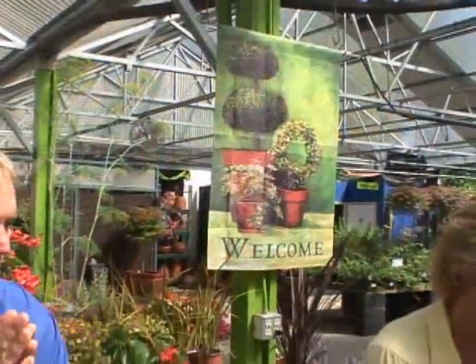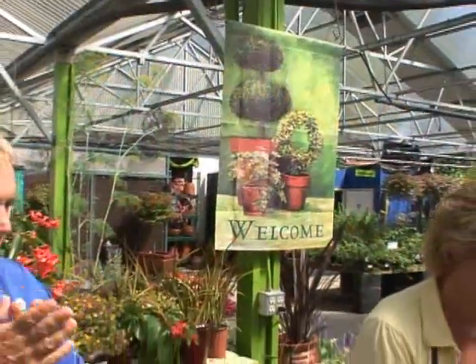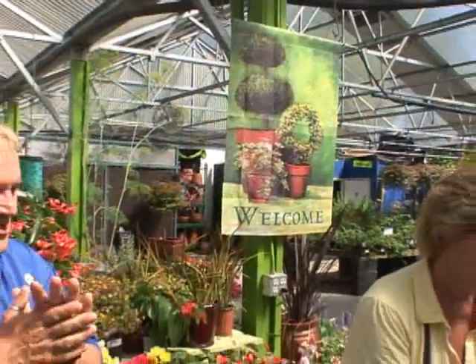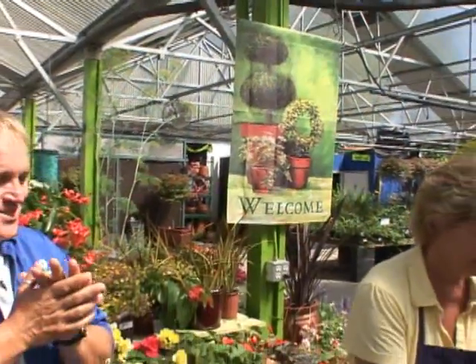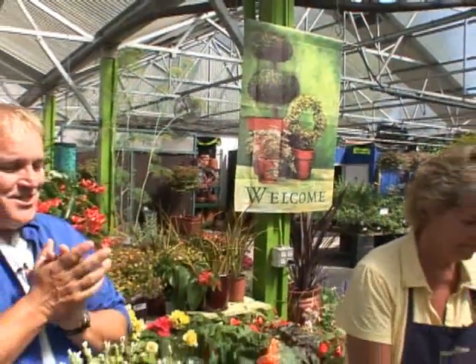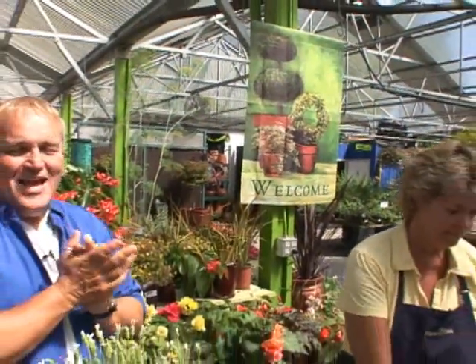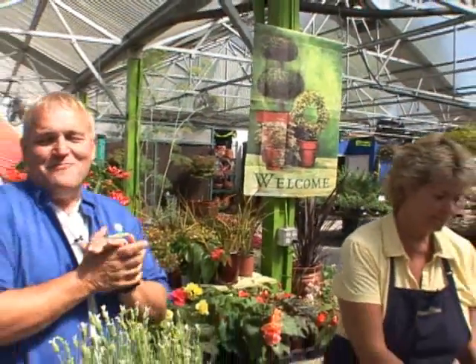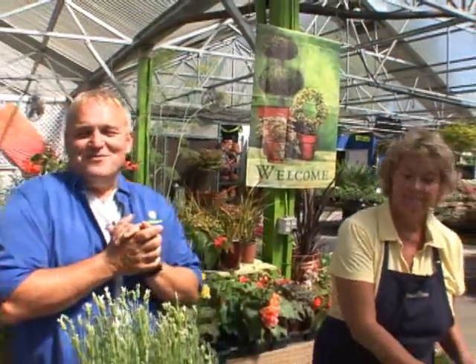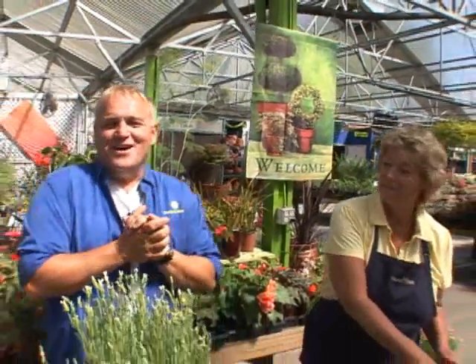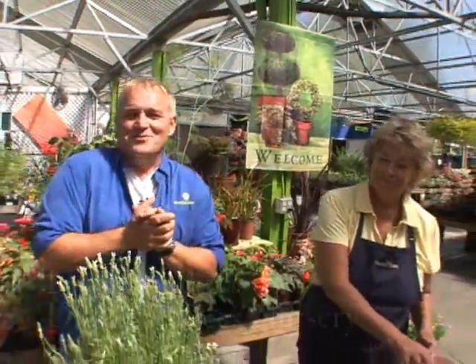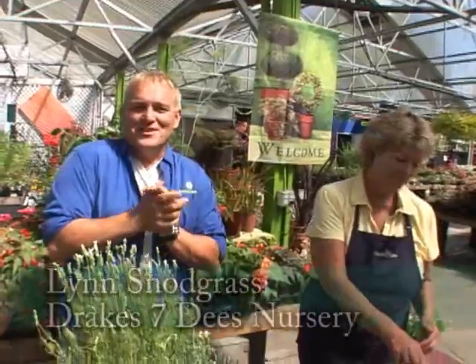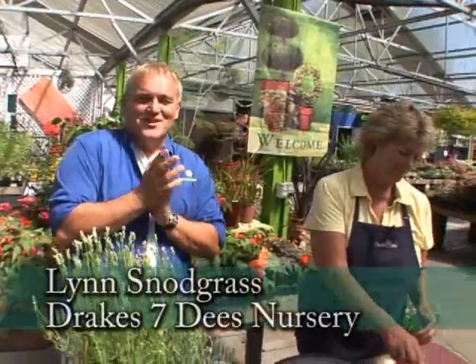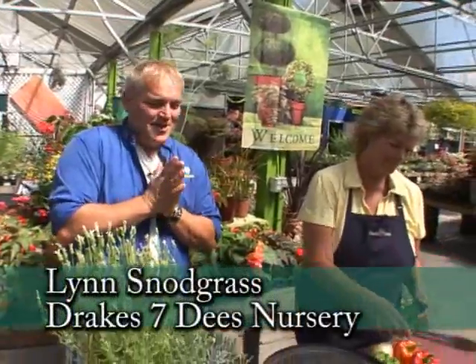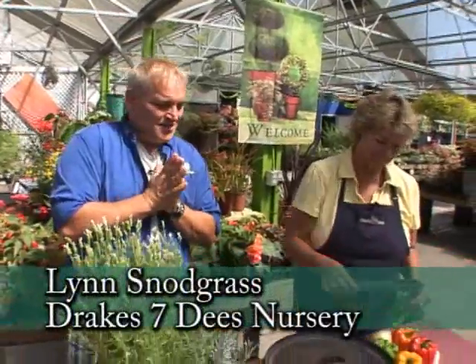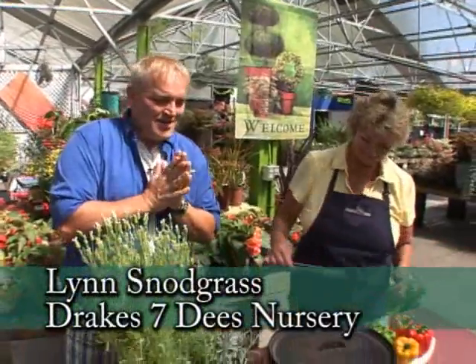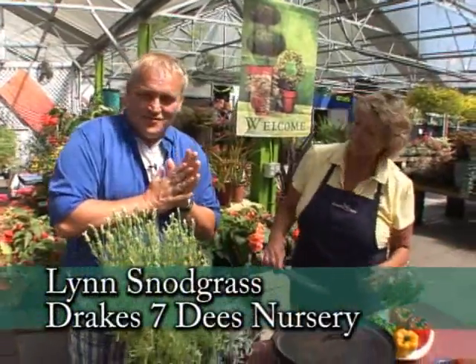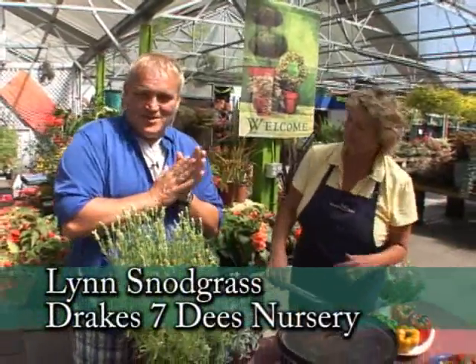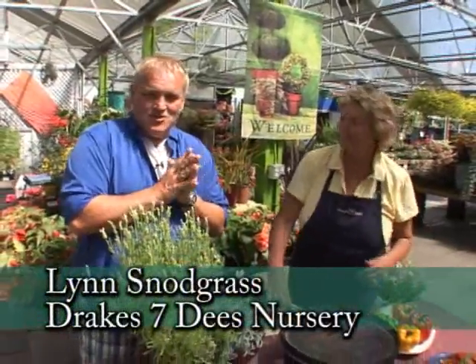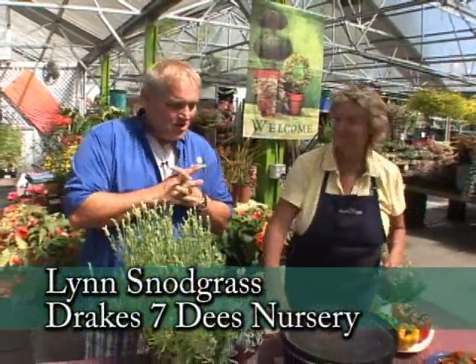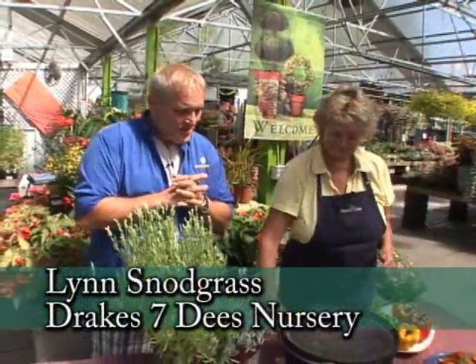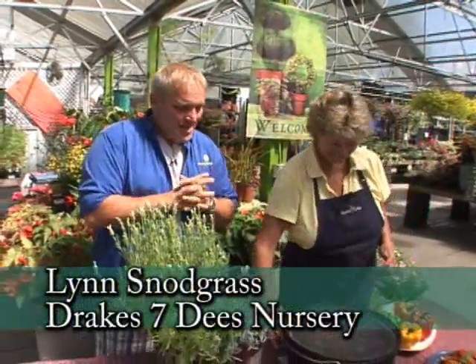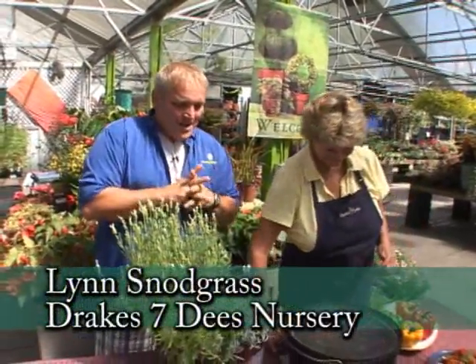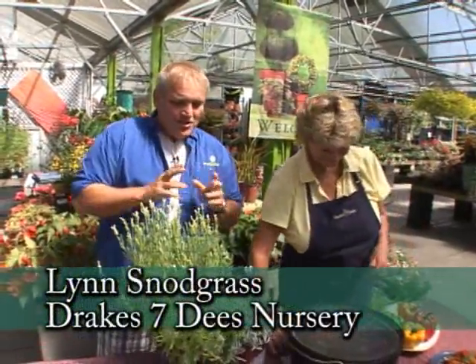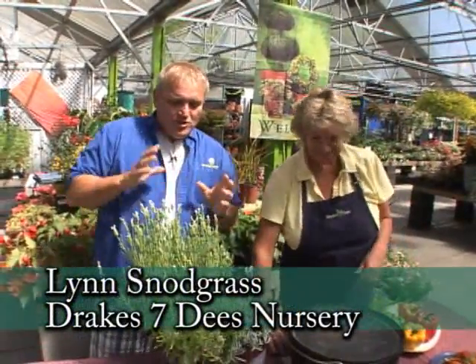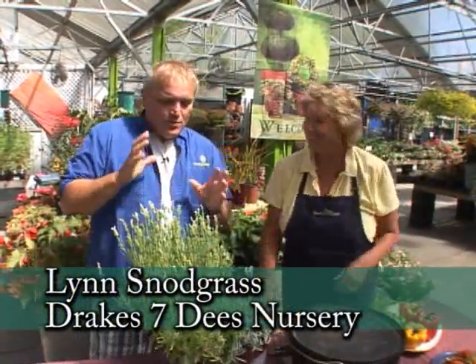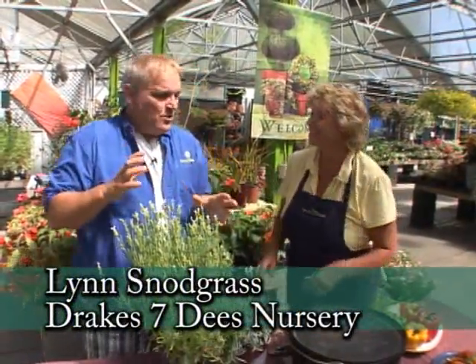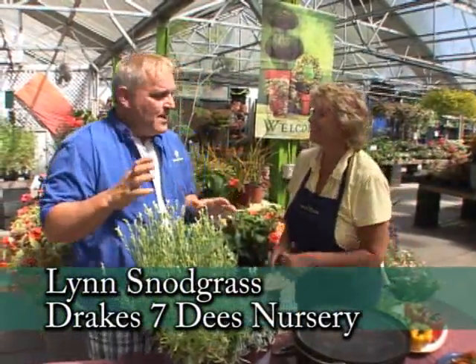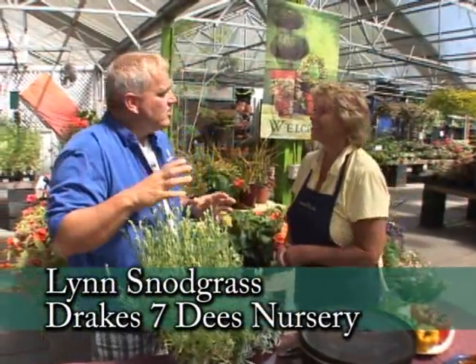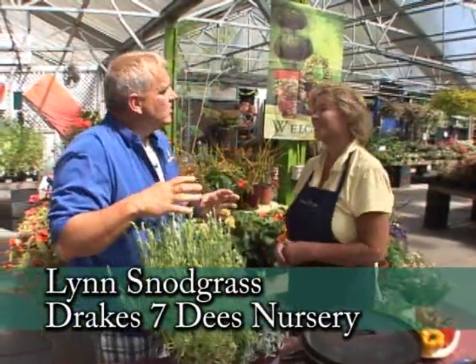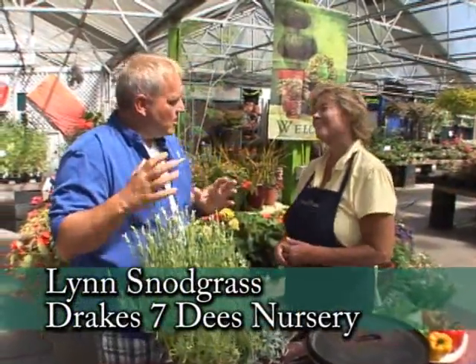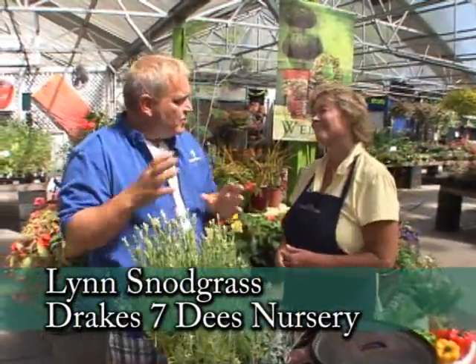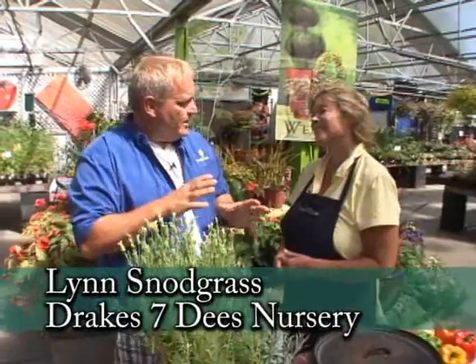It is just a delight to be out here with Lynn Snodgrass at Drake 7Ds on Stark Street. Lynn, you do a great program out here called Garden to Grill.